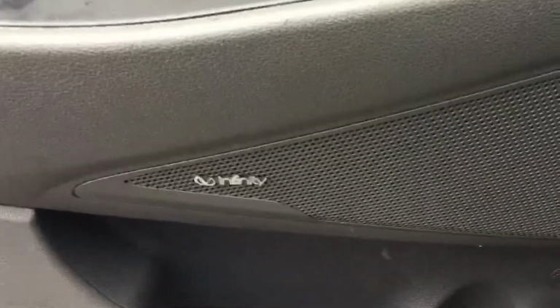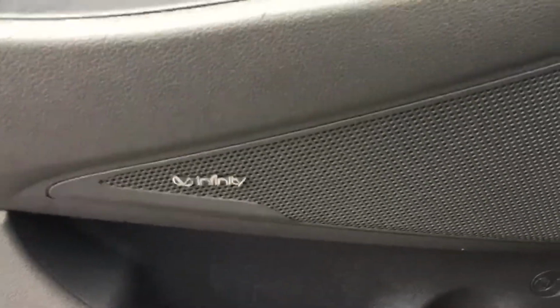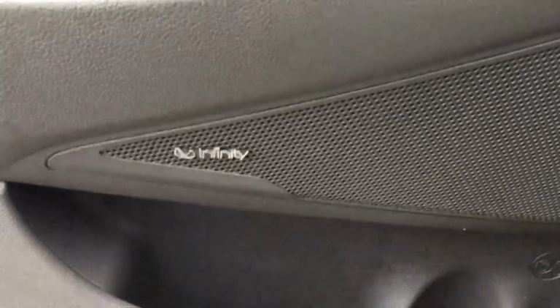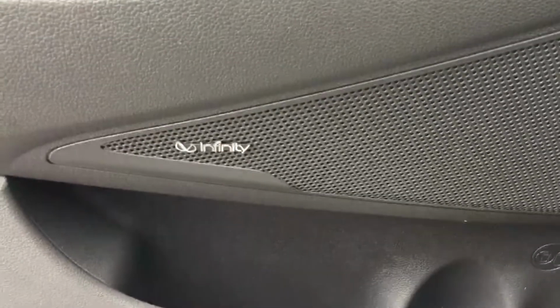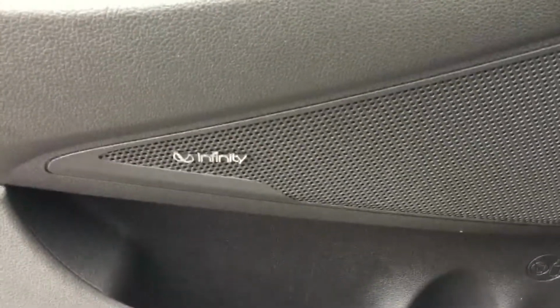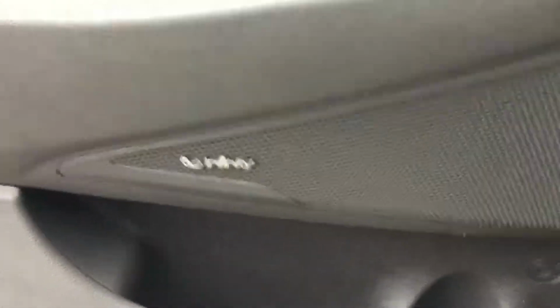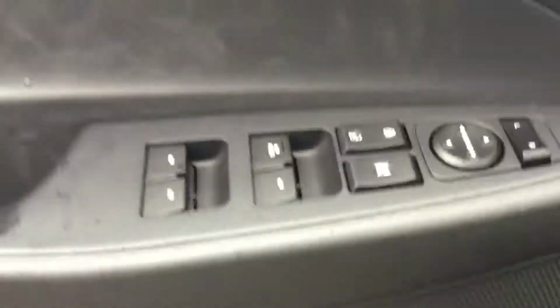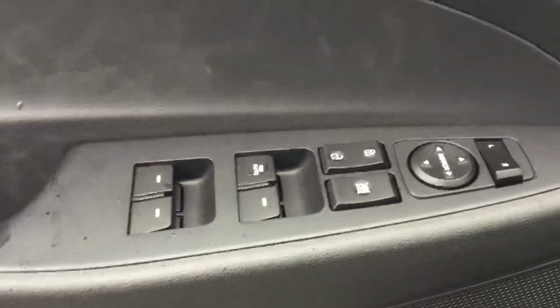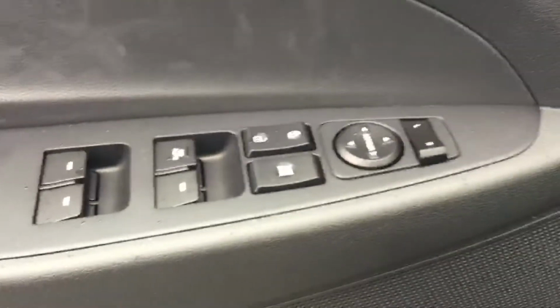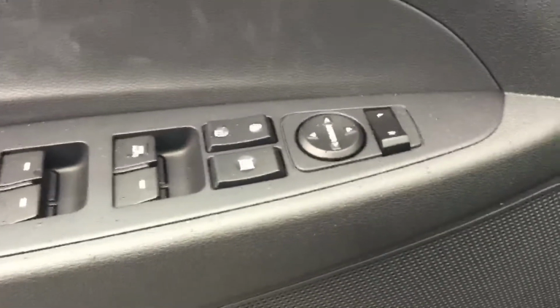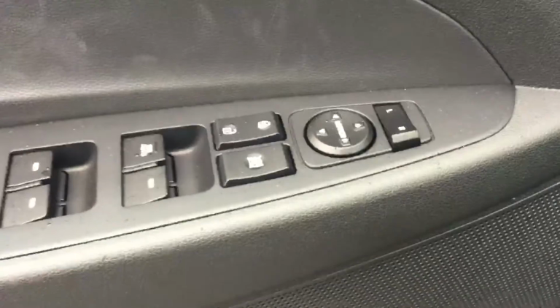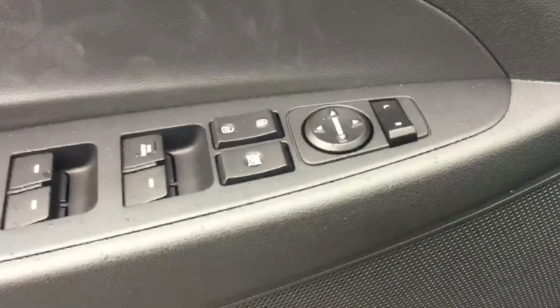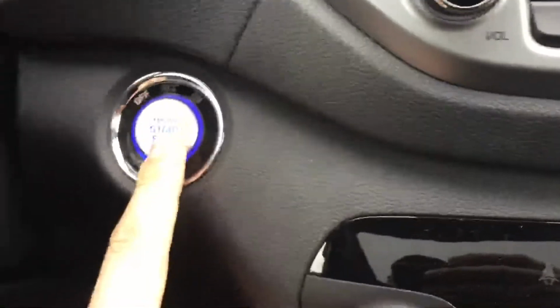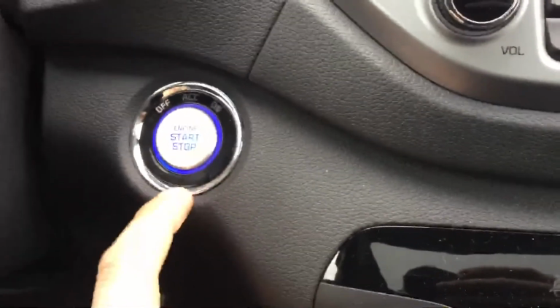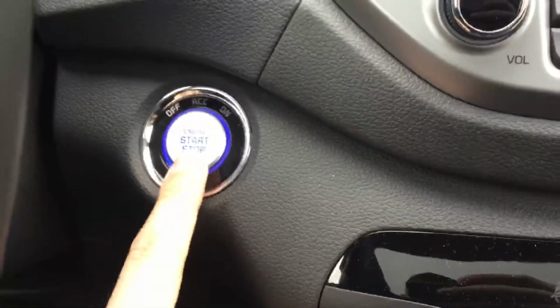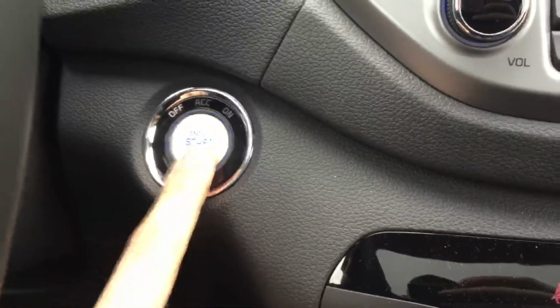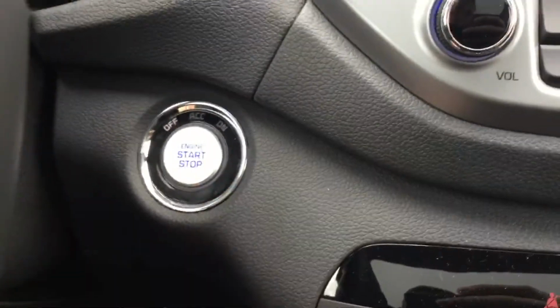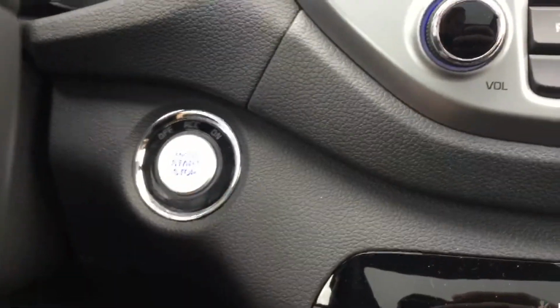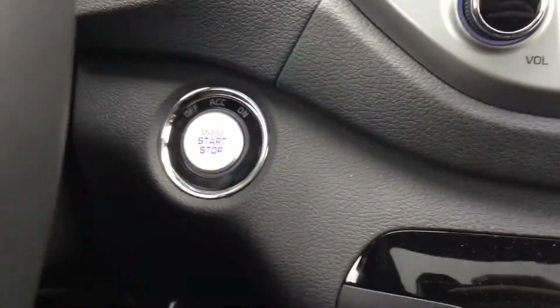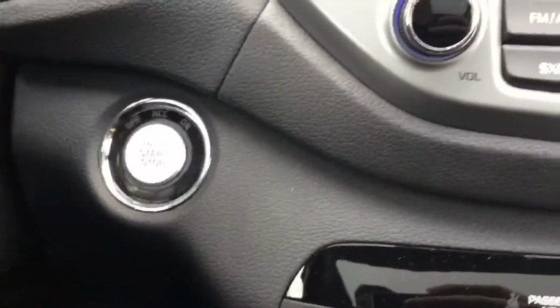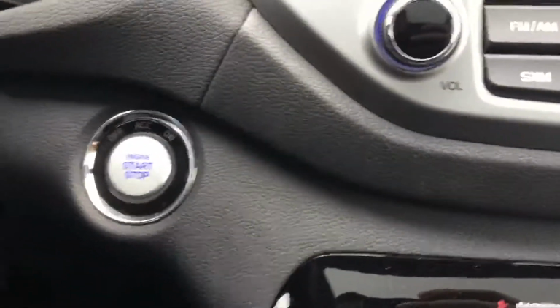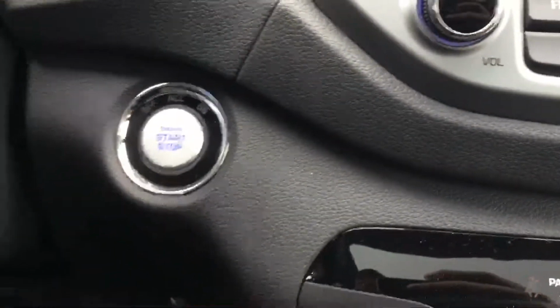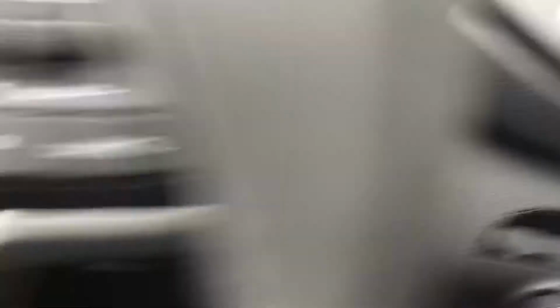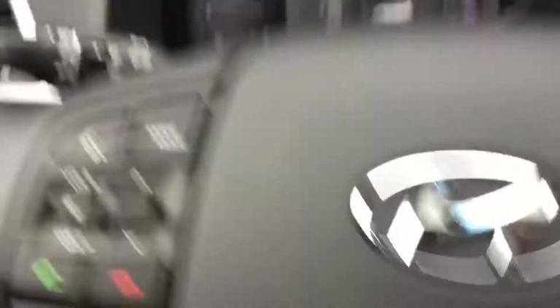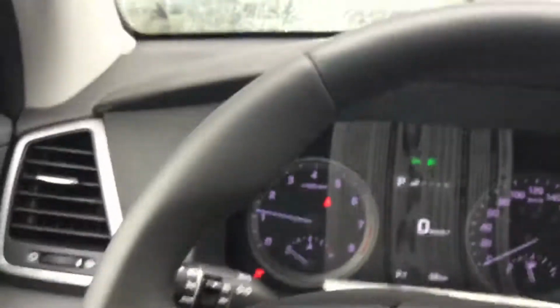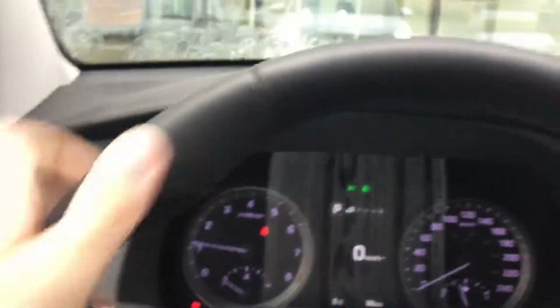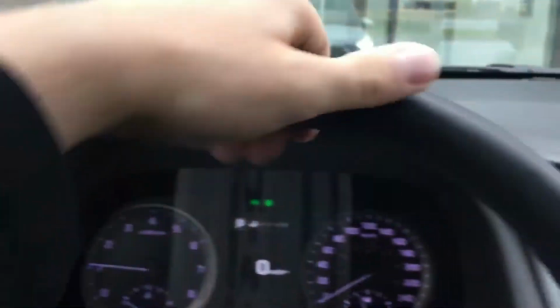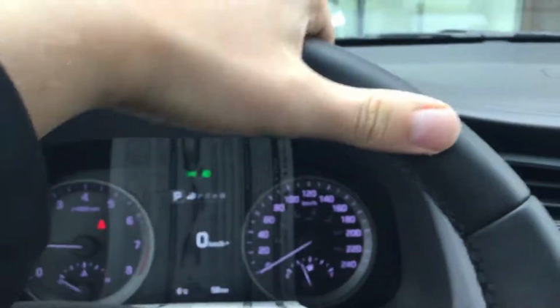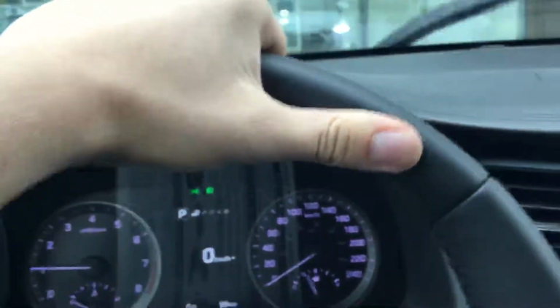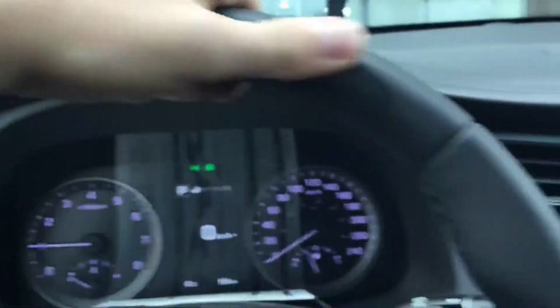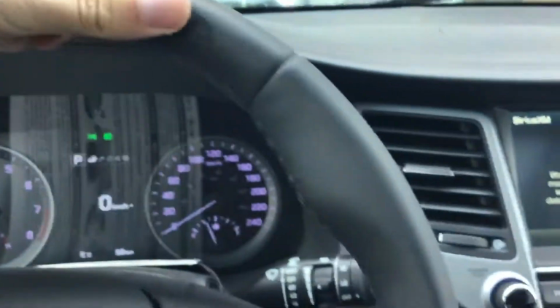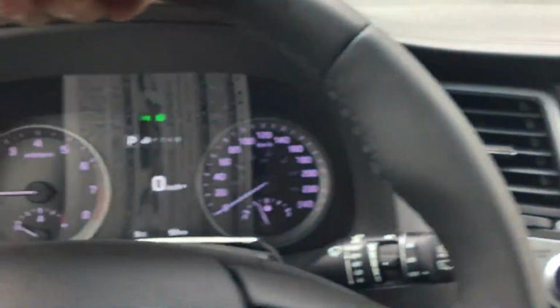This one here has an Infinity audio system, power windows, power locks and your power mirrors. Push button start on this one here. Beautiful leather wrapped steering wheel, and heated steering wheel.